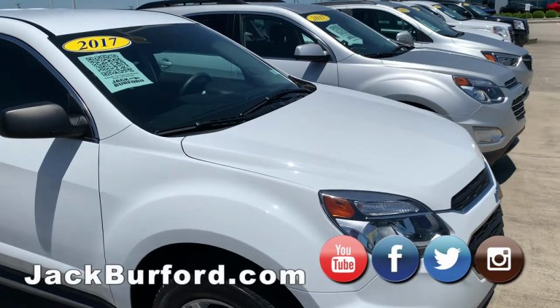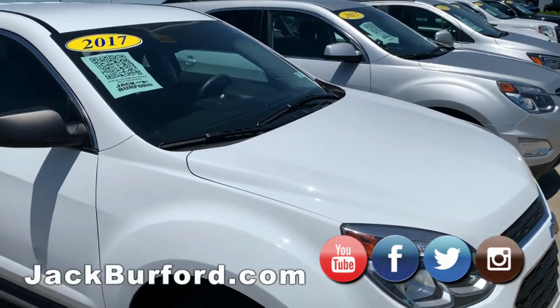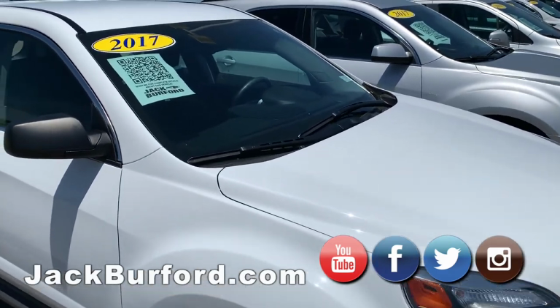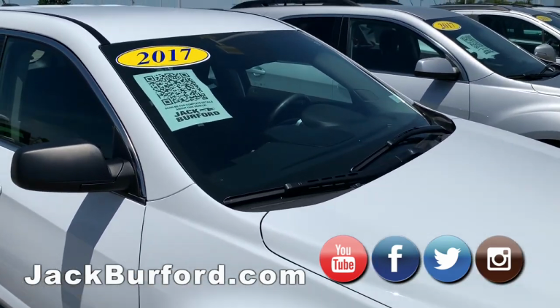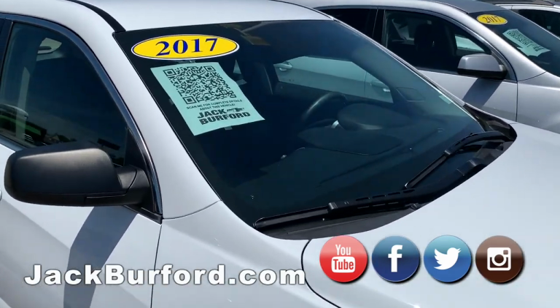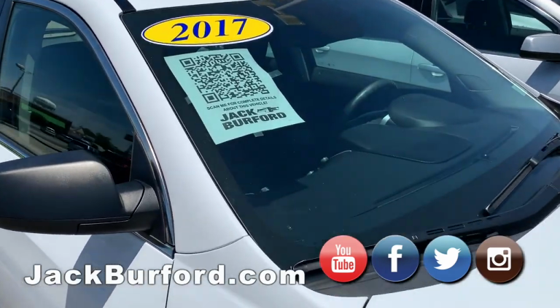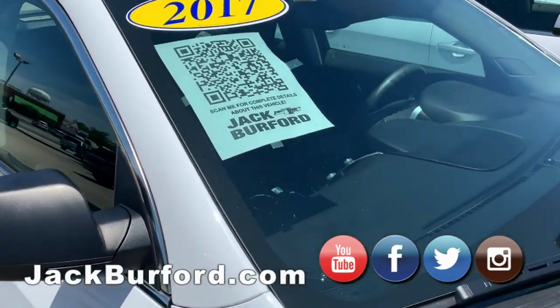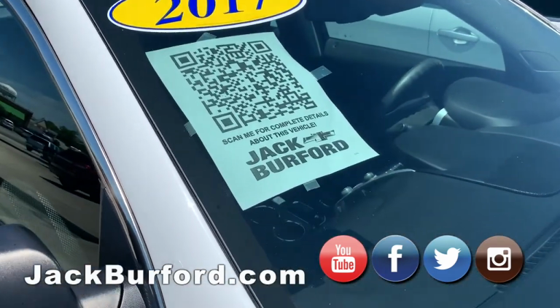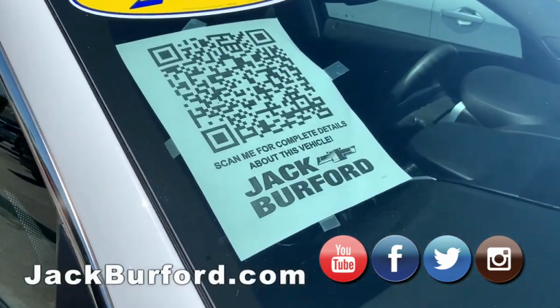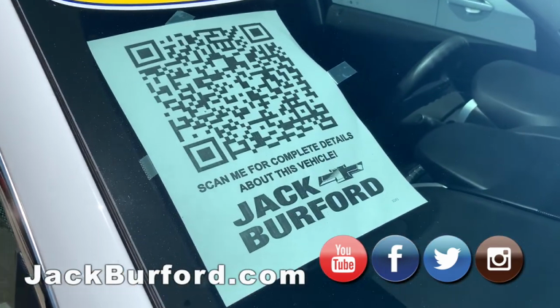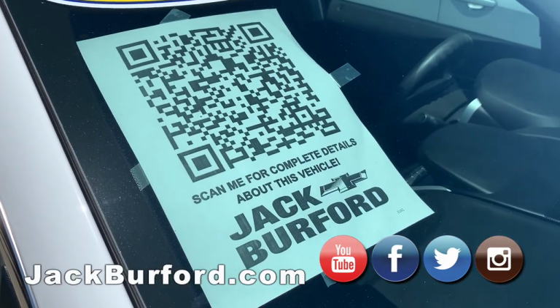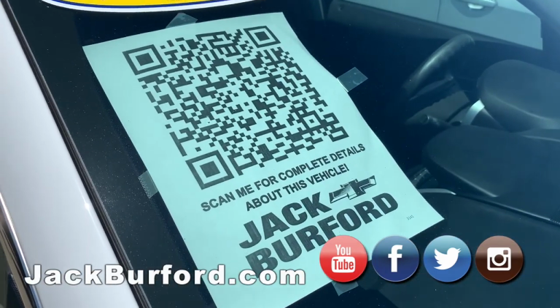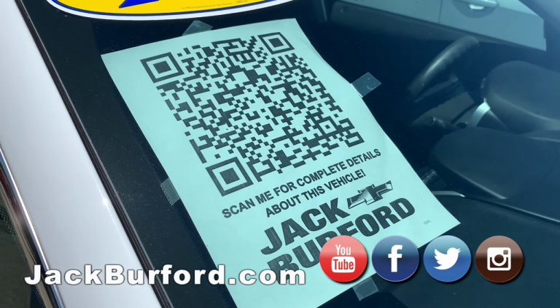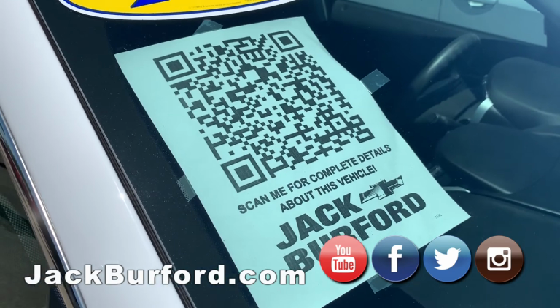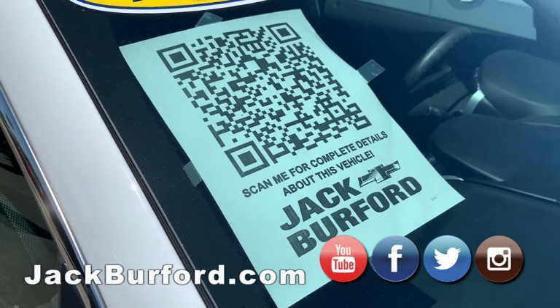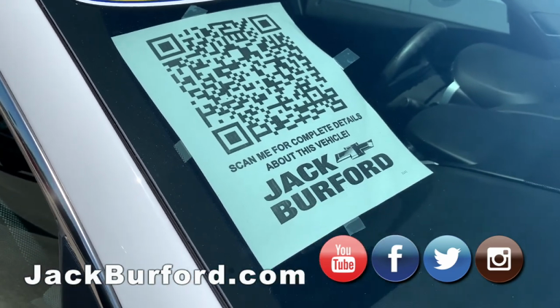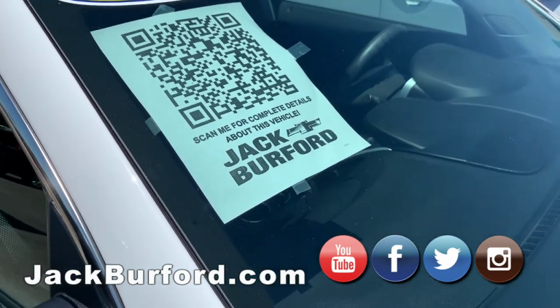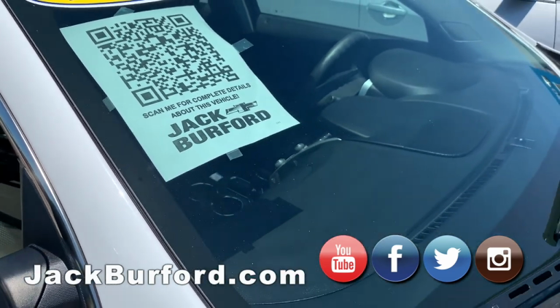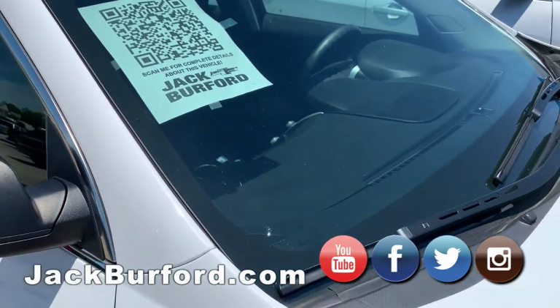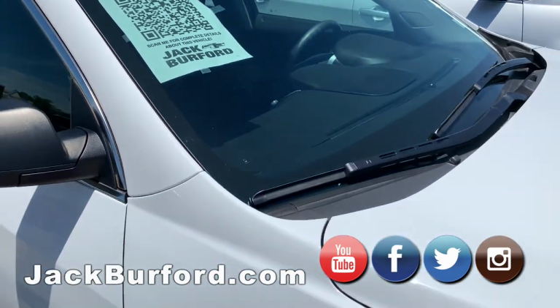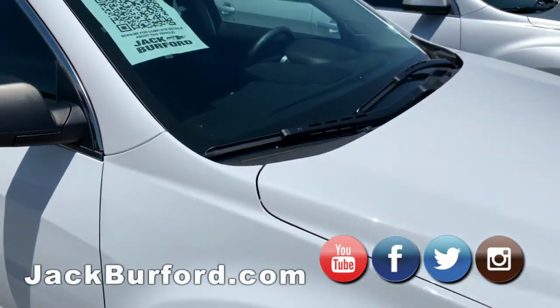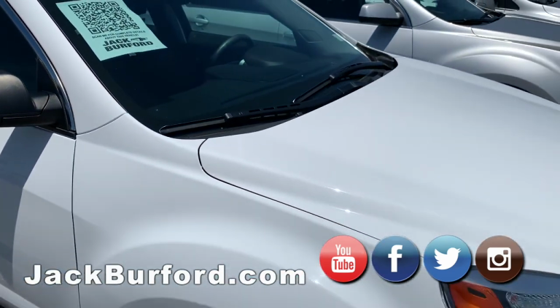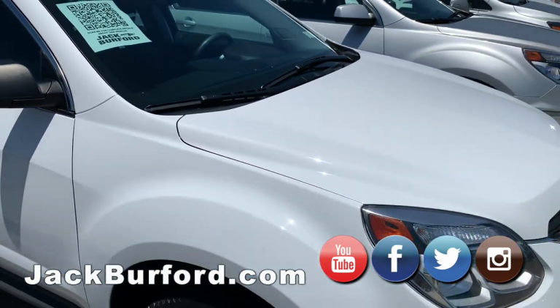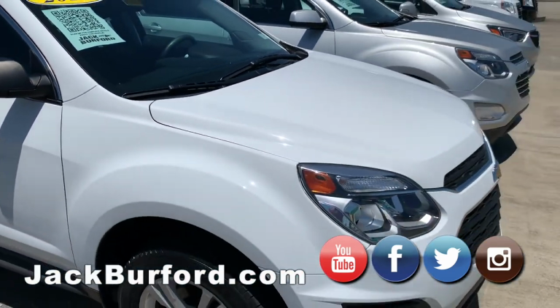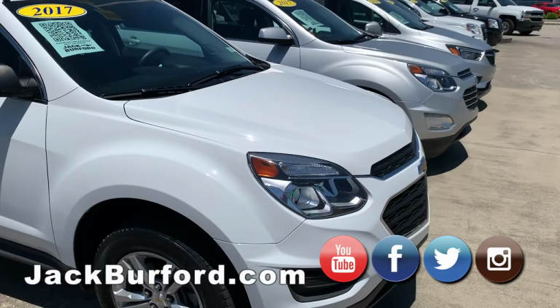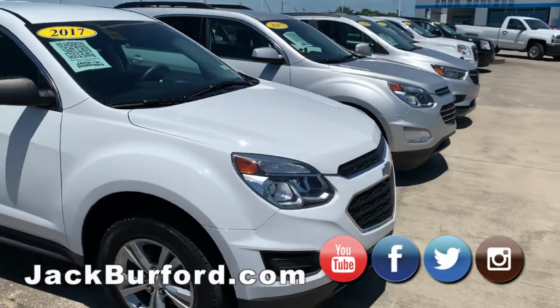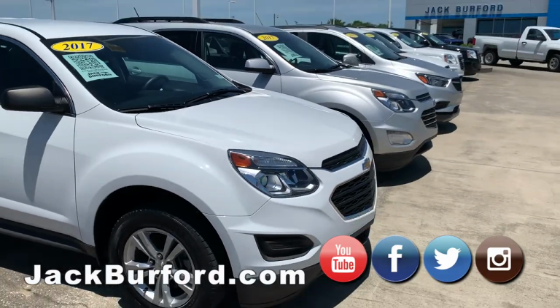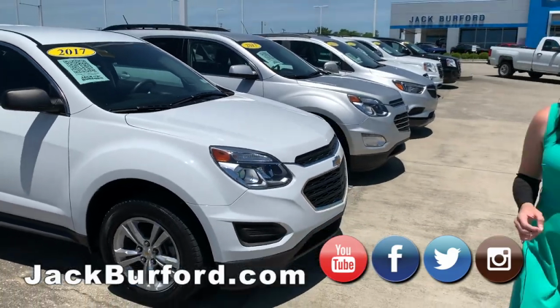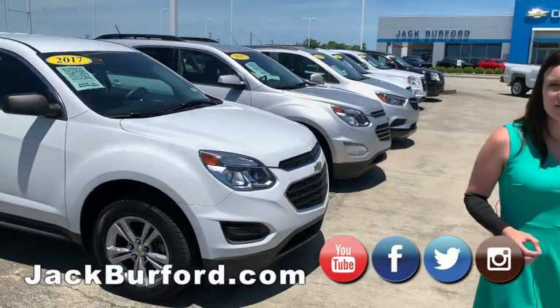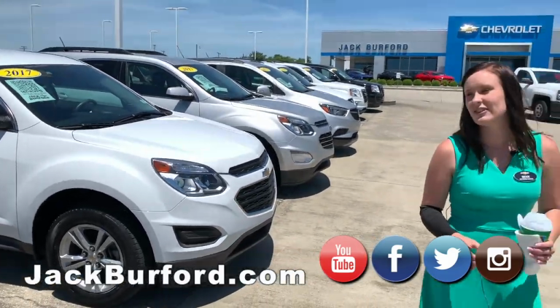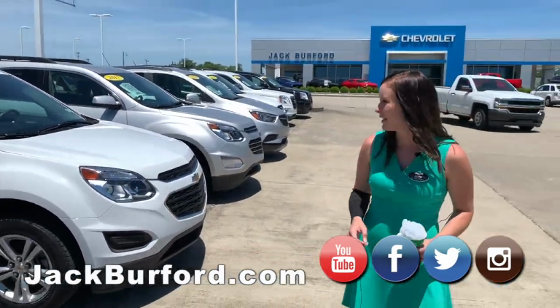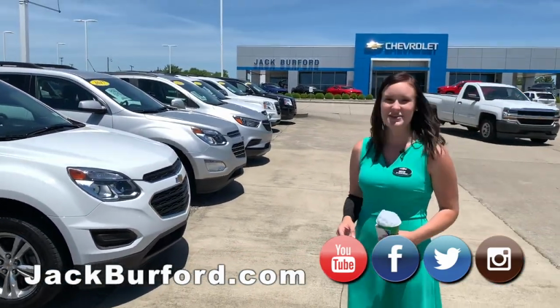What's the QR code? So this is a new thing we're doing here. We have a QR code on every vehicle. Feel free to come in — if we're not here — scan it and you can pull it right up on our website. You can see all the pricing, the mileage, everything about the vehicles.